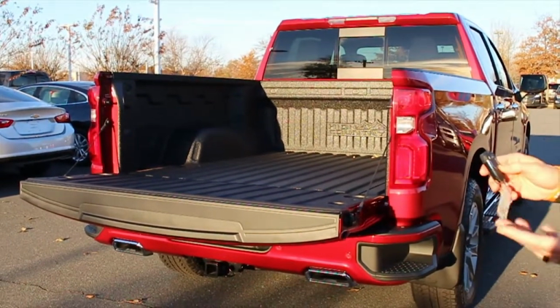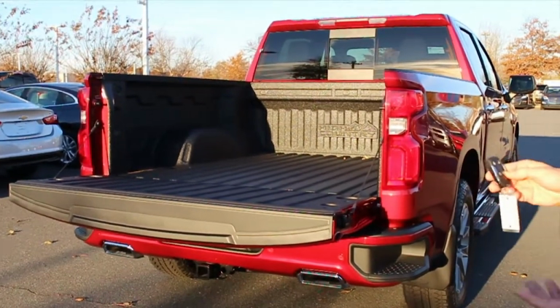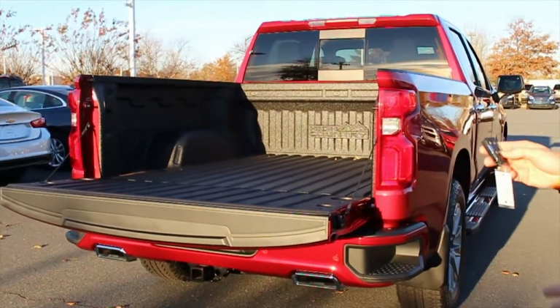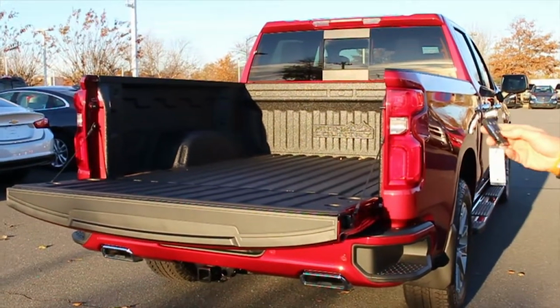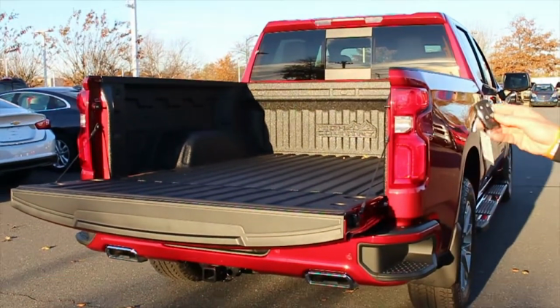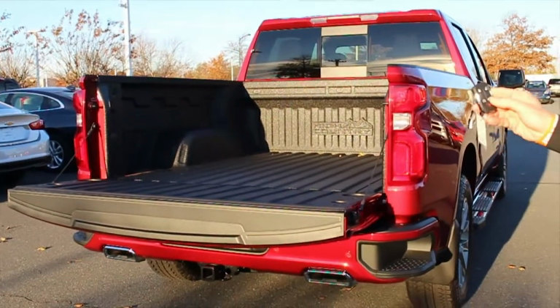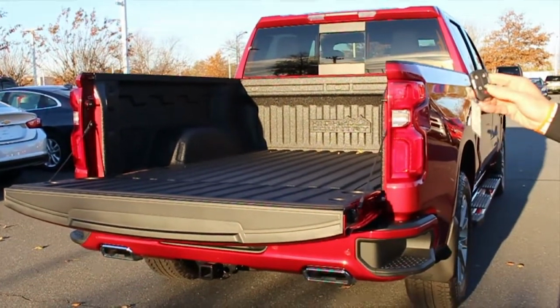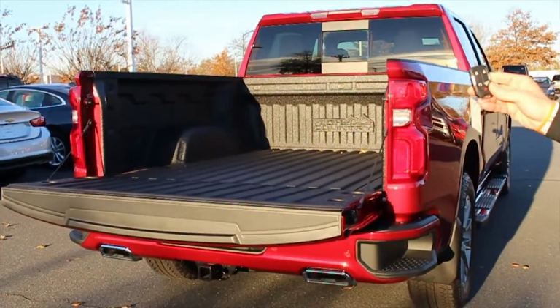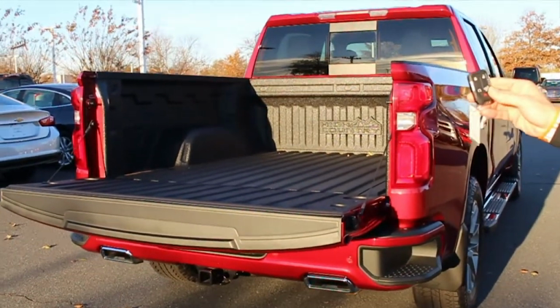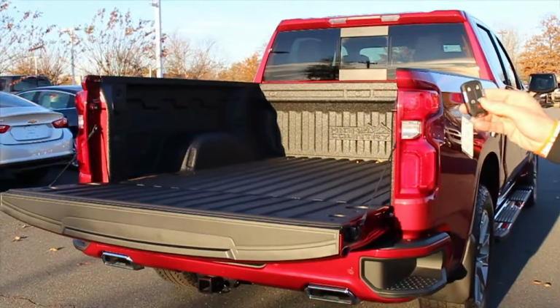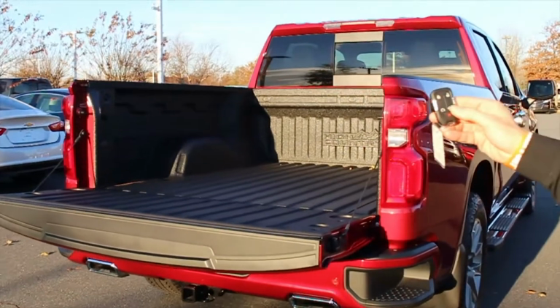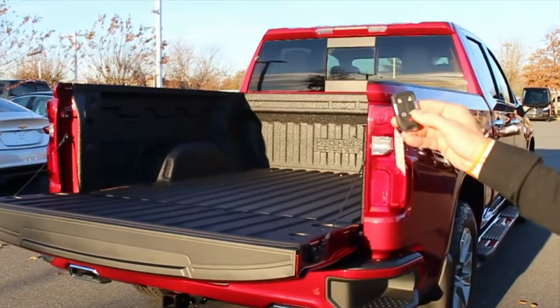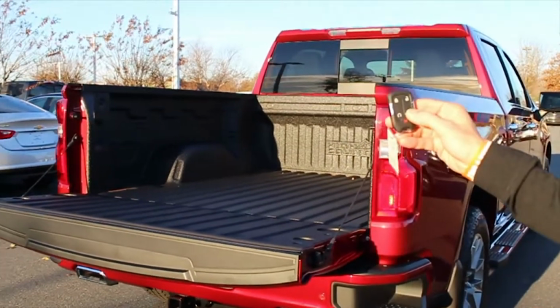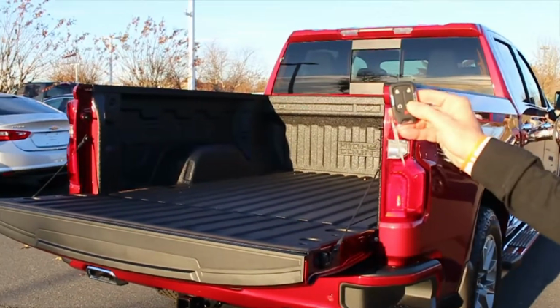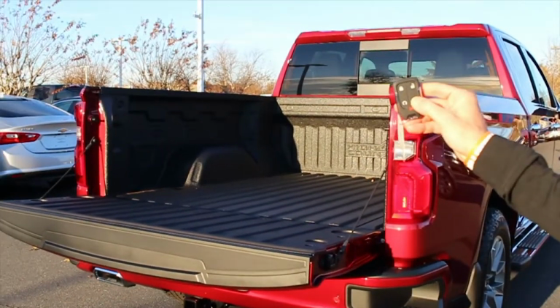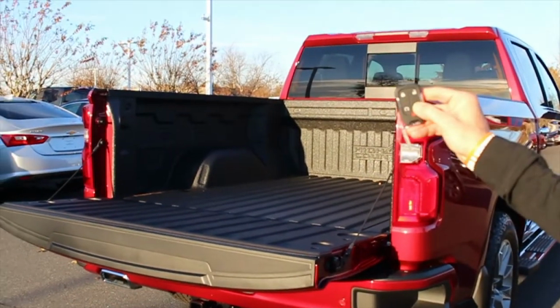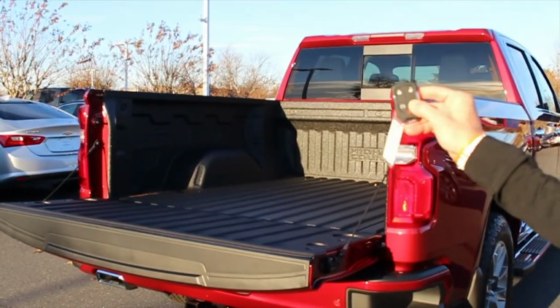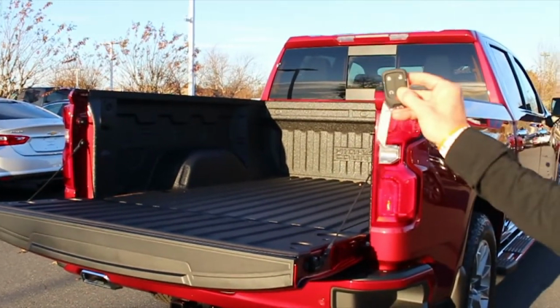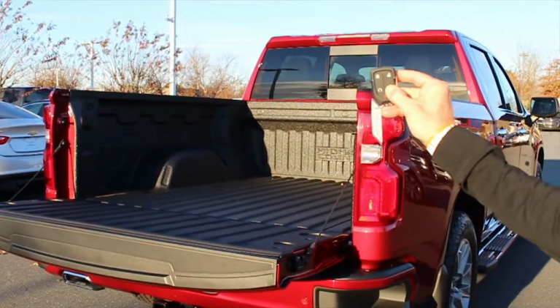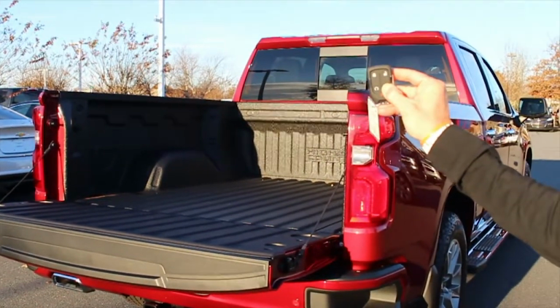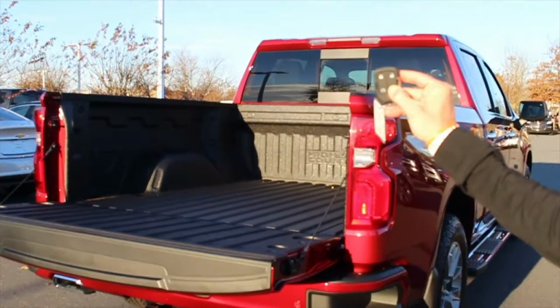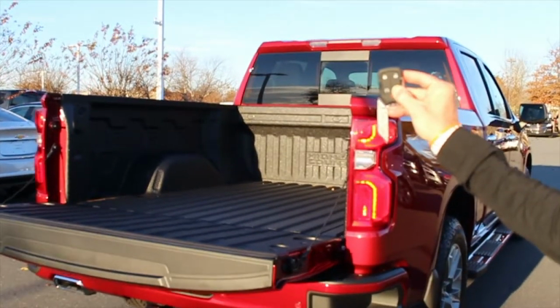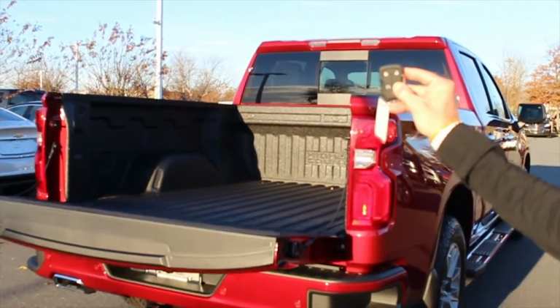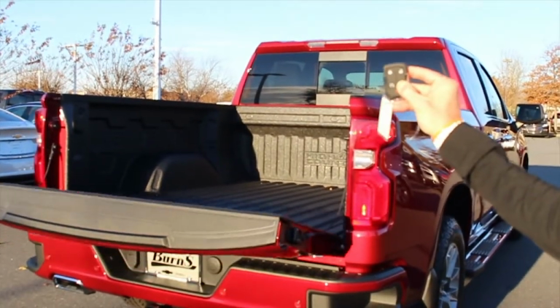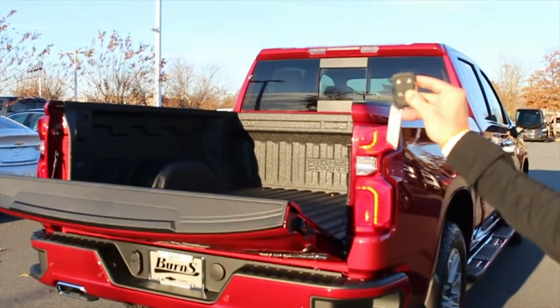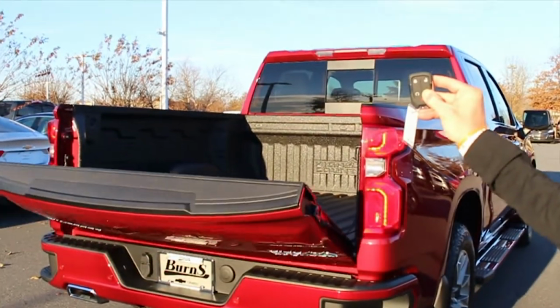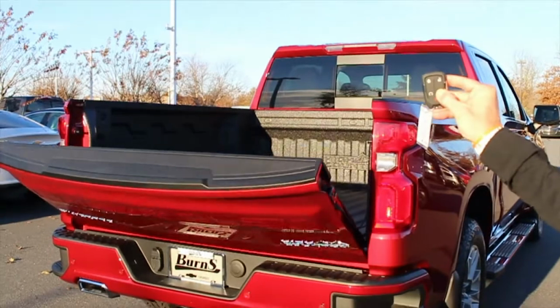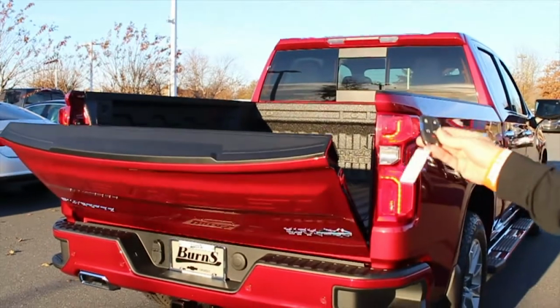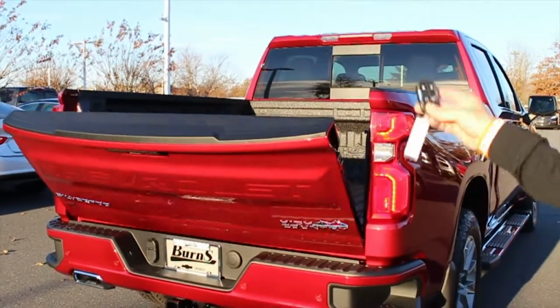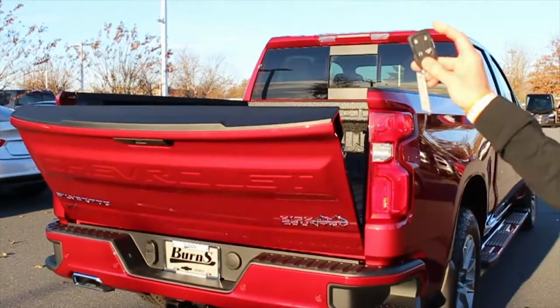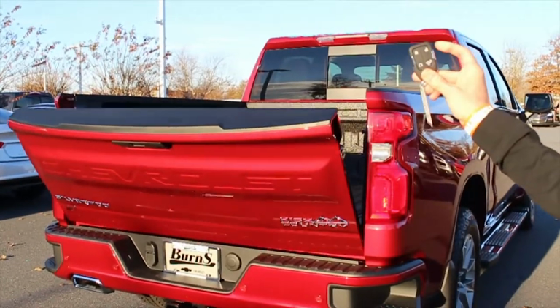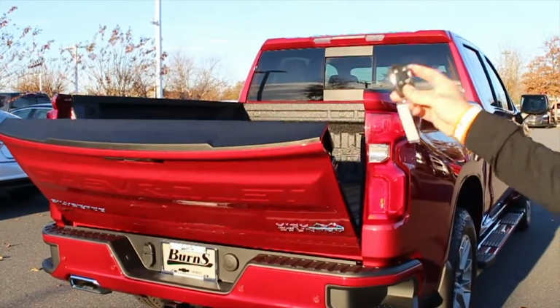Now we're going to set it up, and don't make the common mistake that most folks make. Make sure you hold it — lock it twice and hold it down all the way, or else if you release too soon it's going to lower back down.